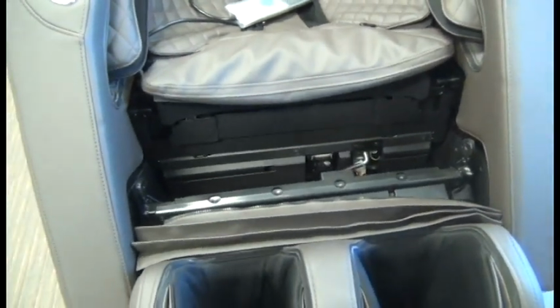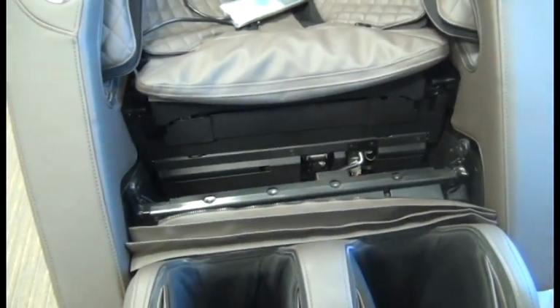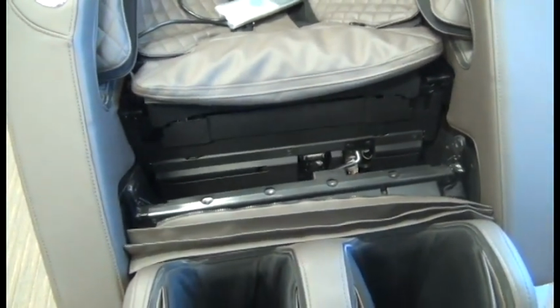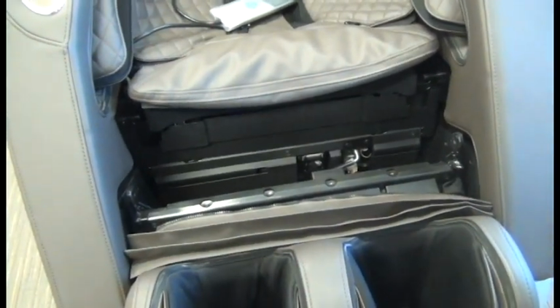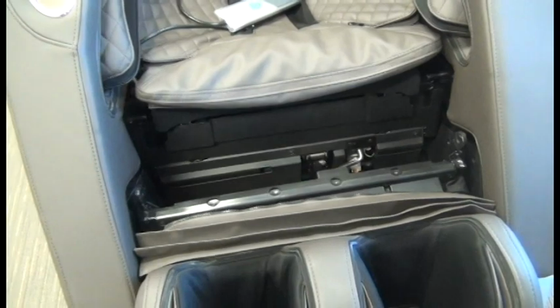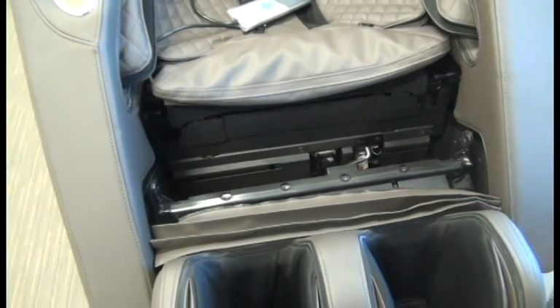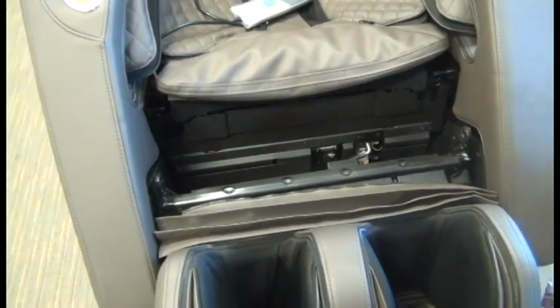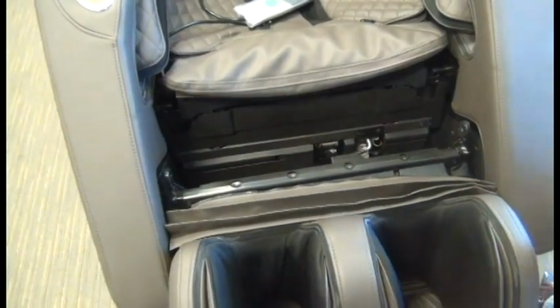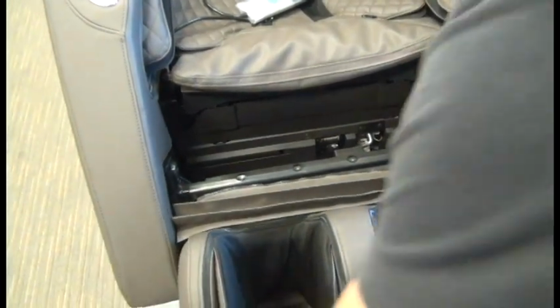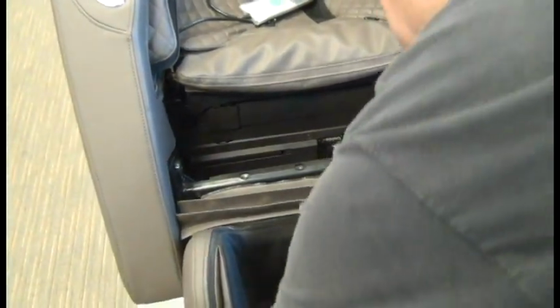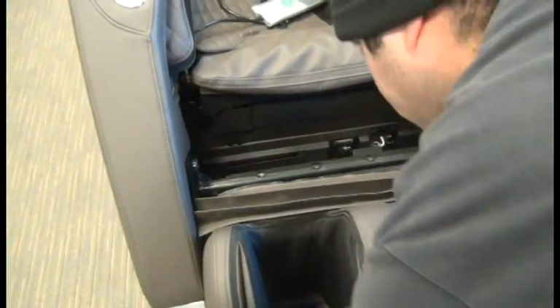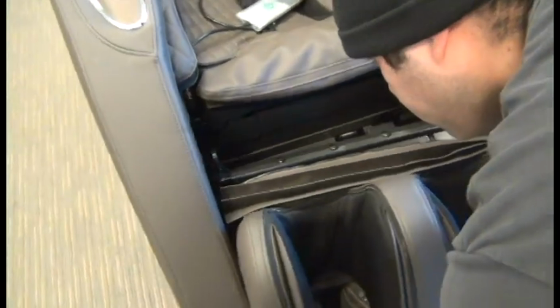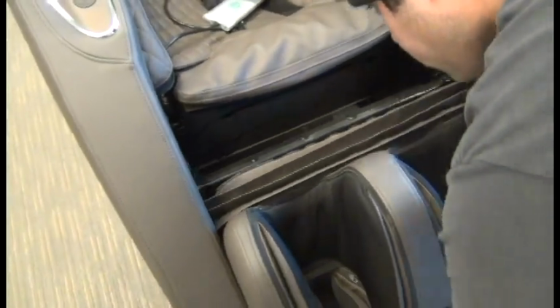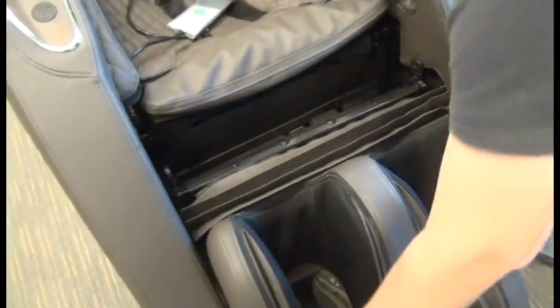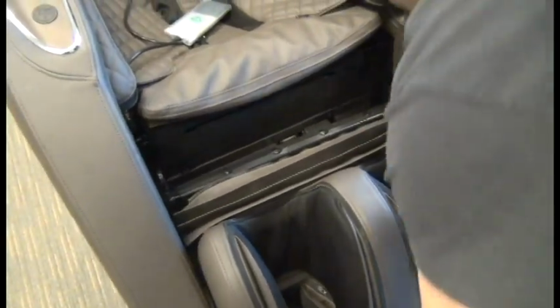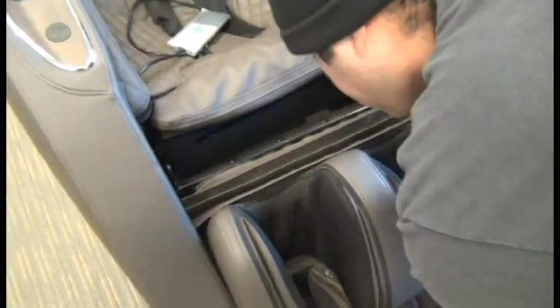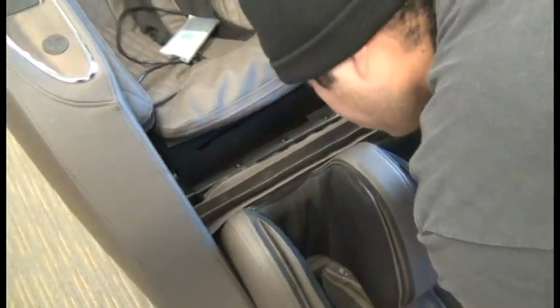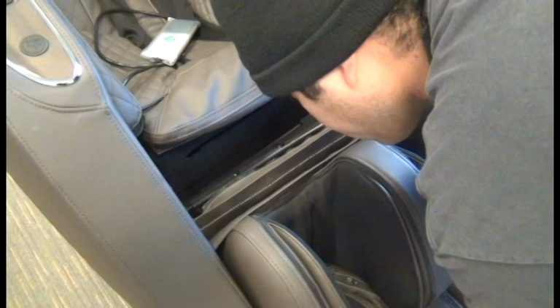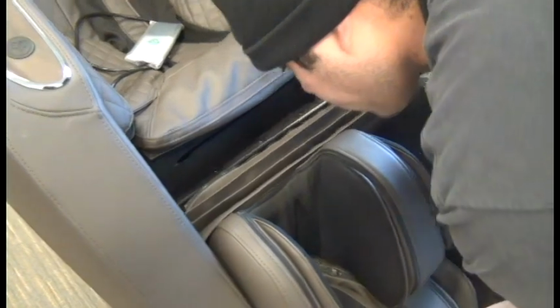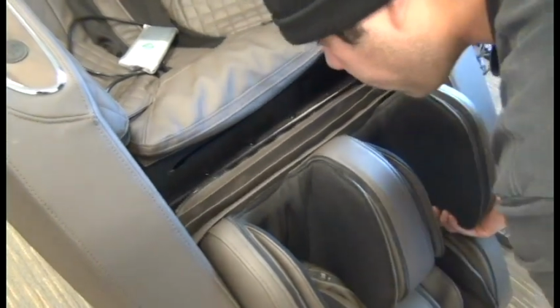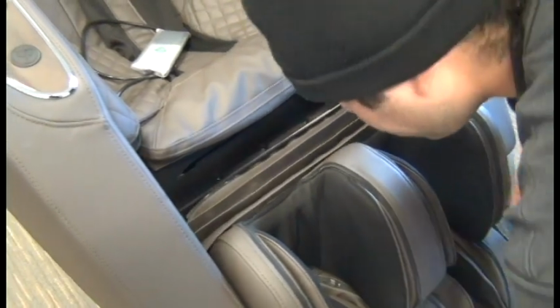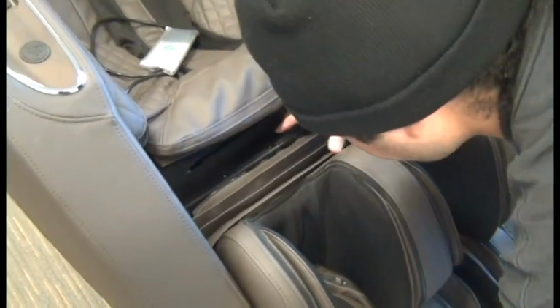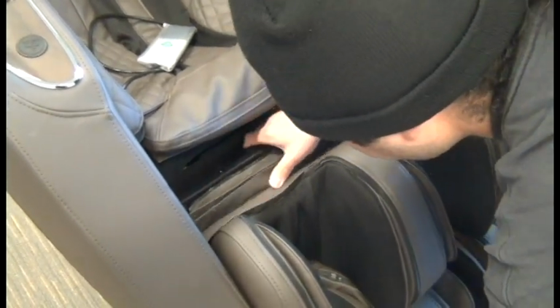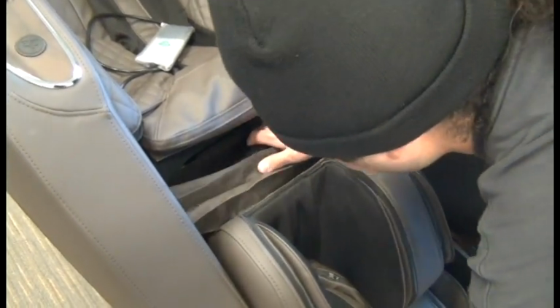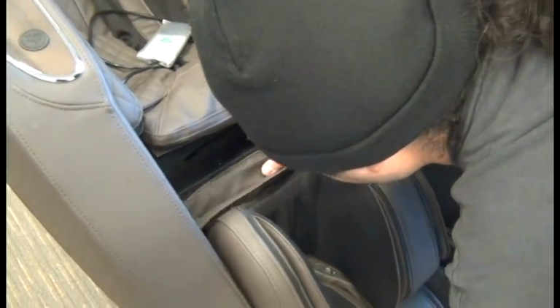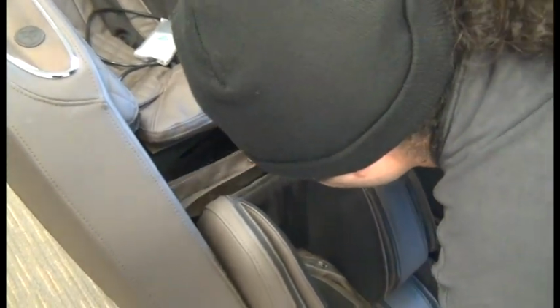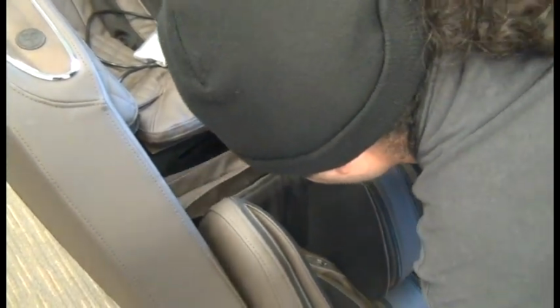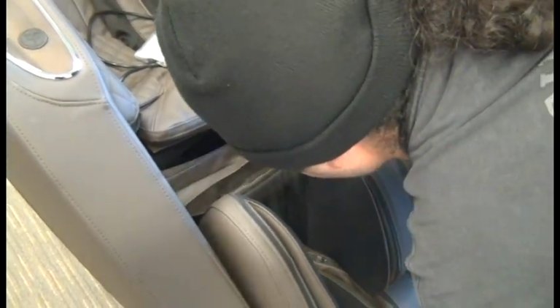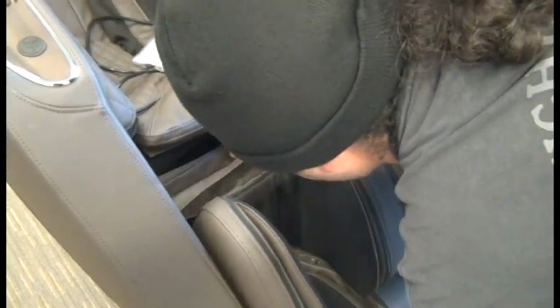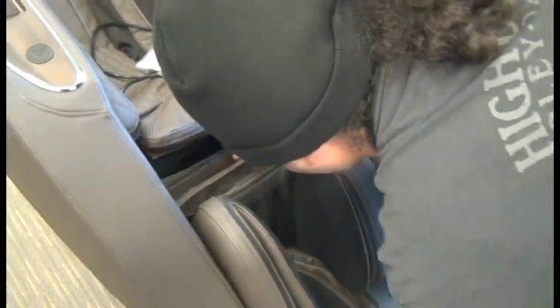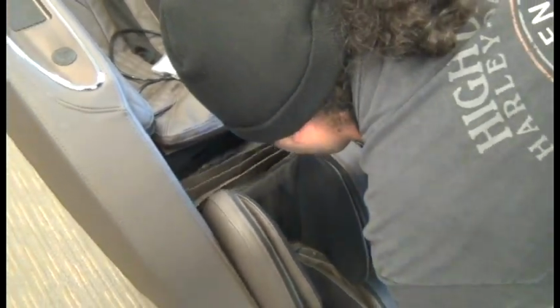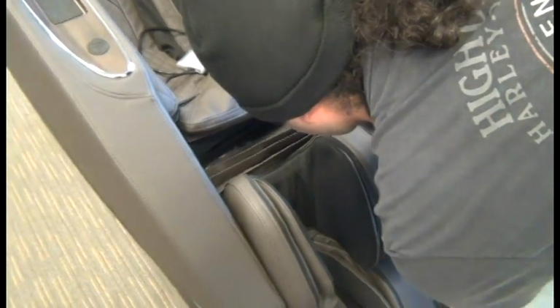We're going to lift the calf massager up and slide one of those brackets onto the post and then slide it all the way on, and then the other bracket, centering them on those posts so the calf massager is supporting itself.